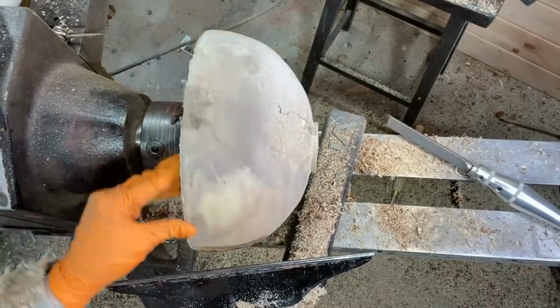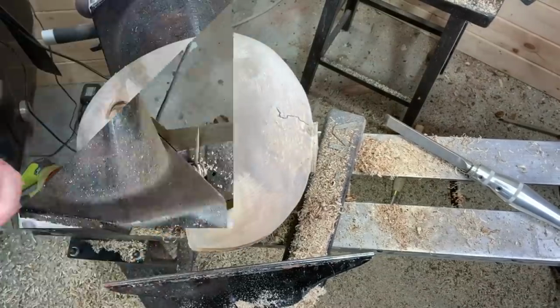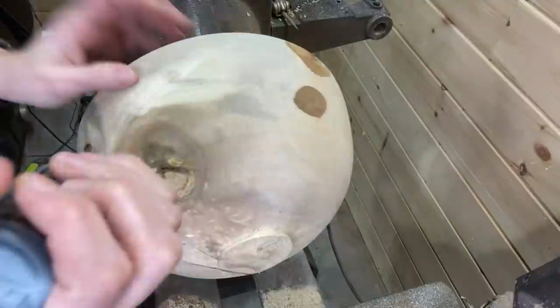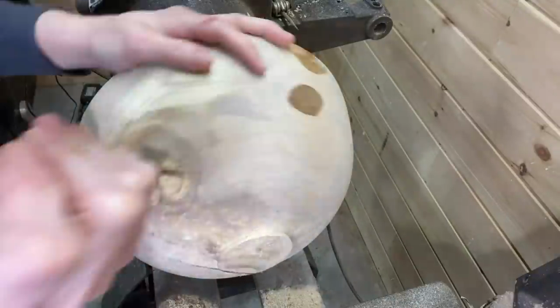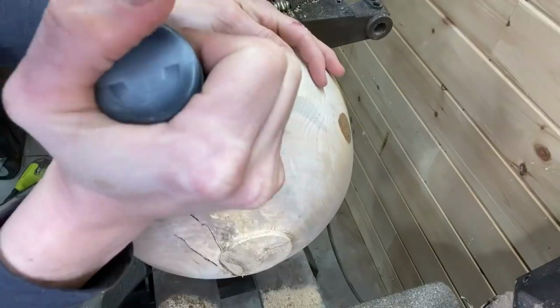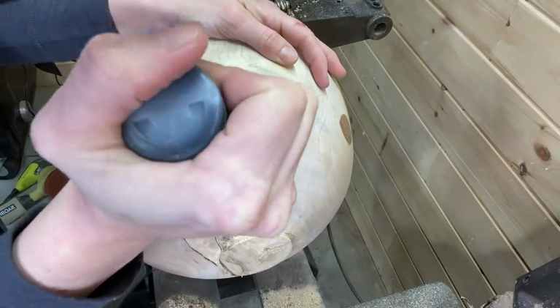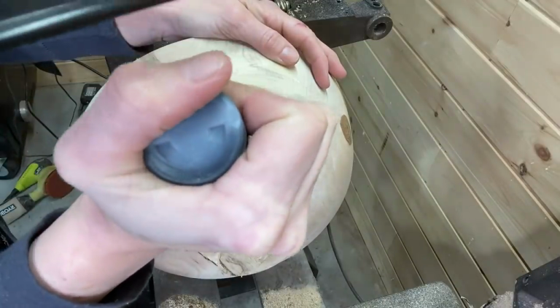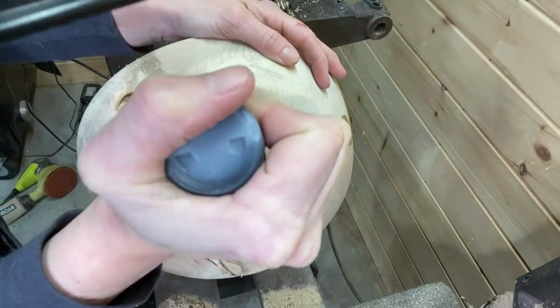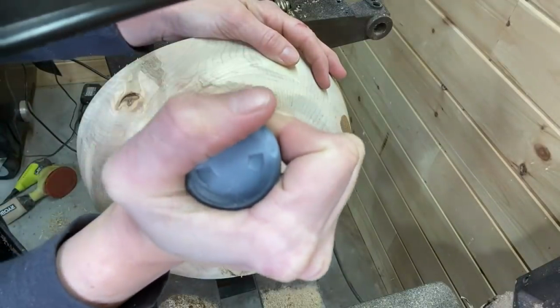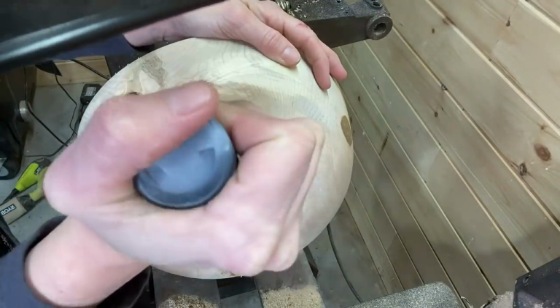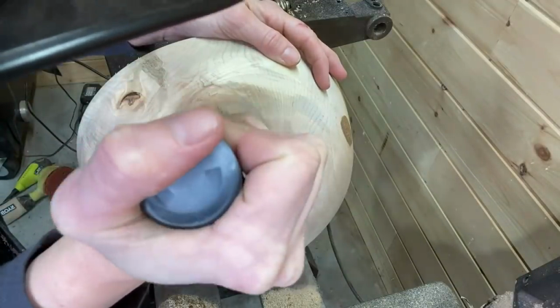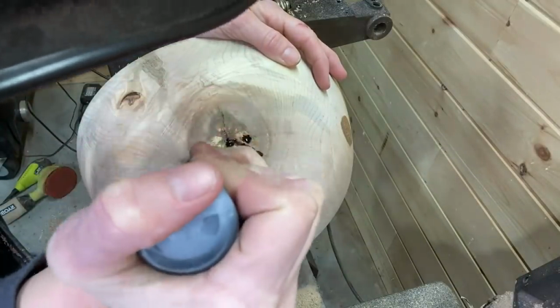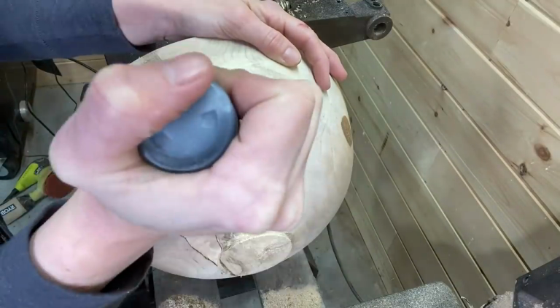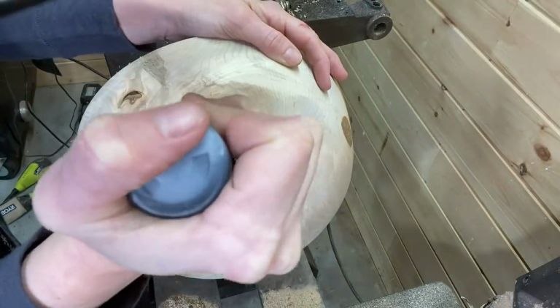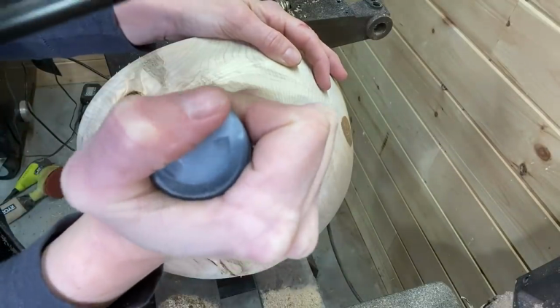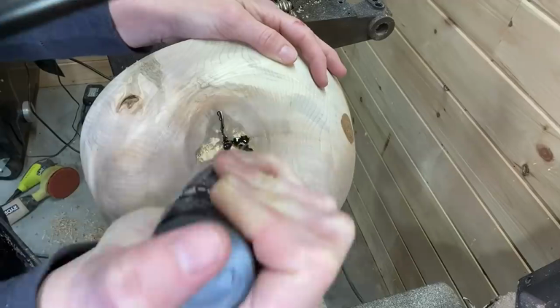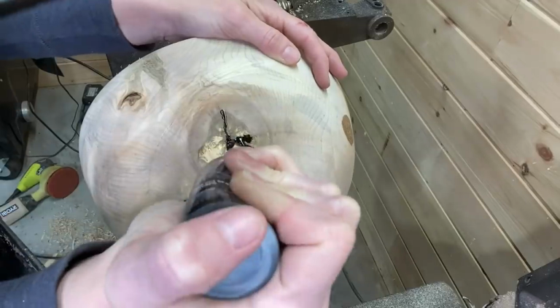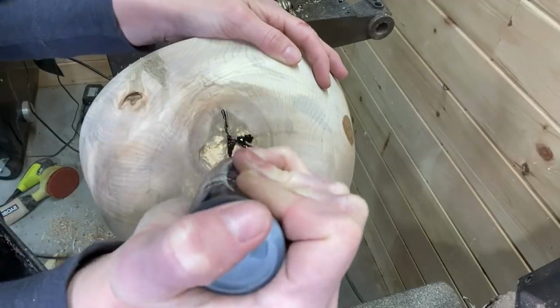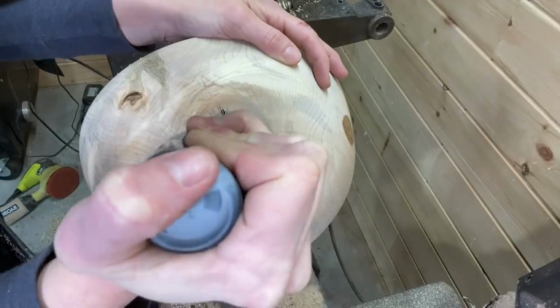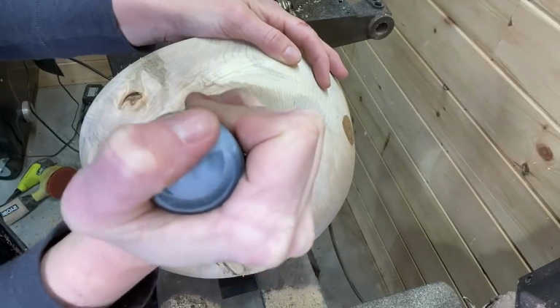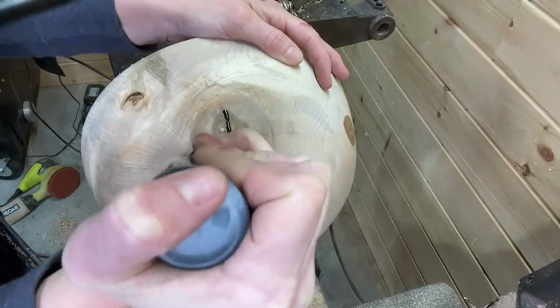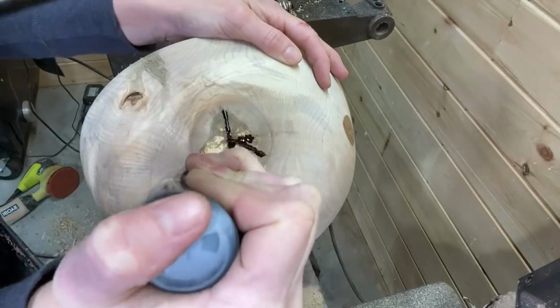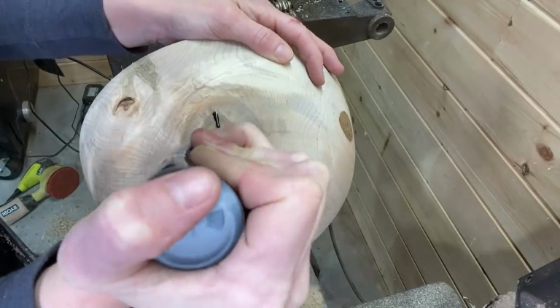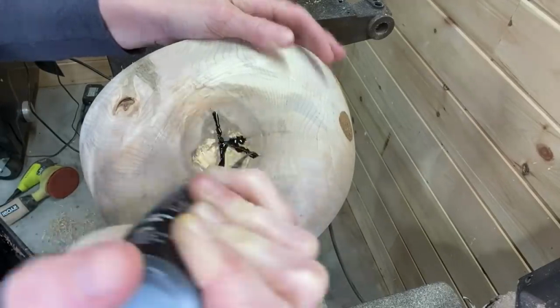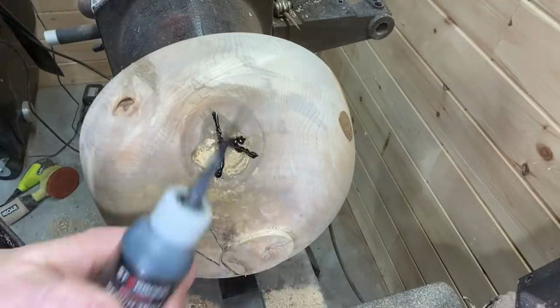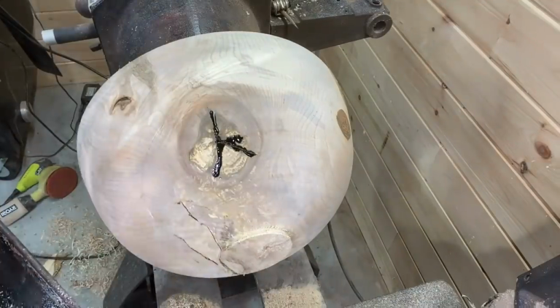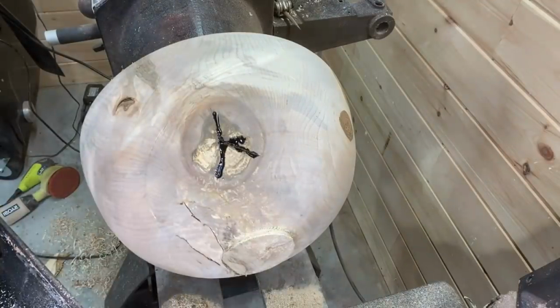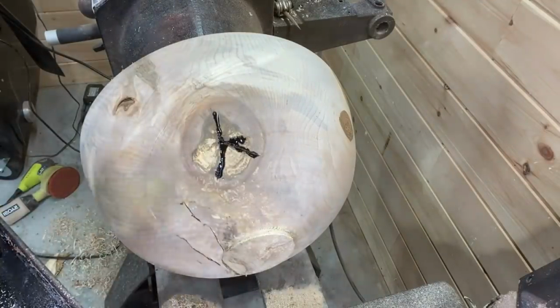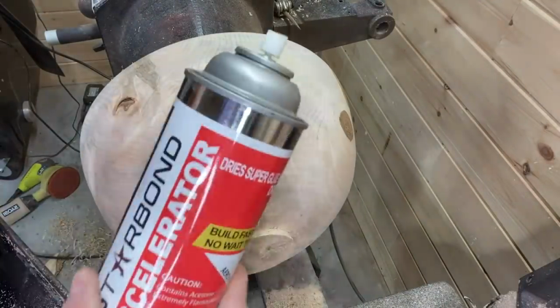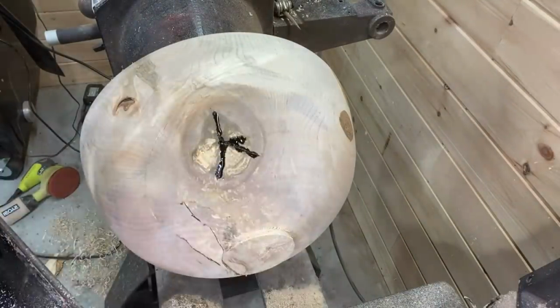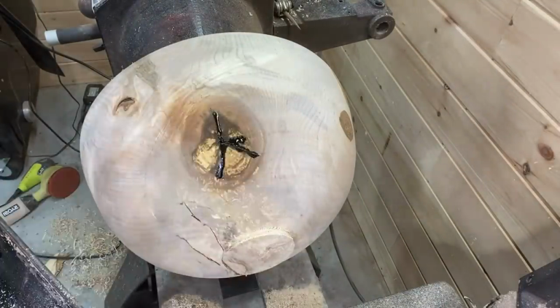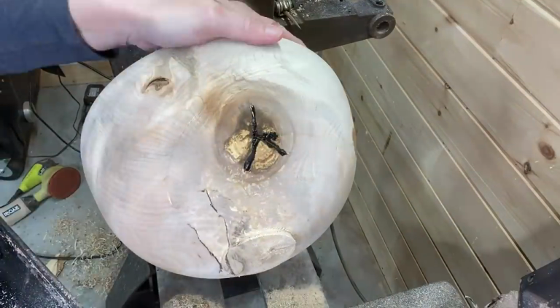As you can see there's some bark still there, and there were some cracks. Here I'm using the Black Star Bond CA glue to fill those cracks. There wasn't a lot but I just wanted to get some glue in there for obvious reasons.